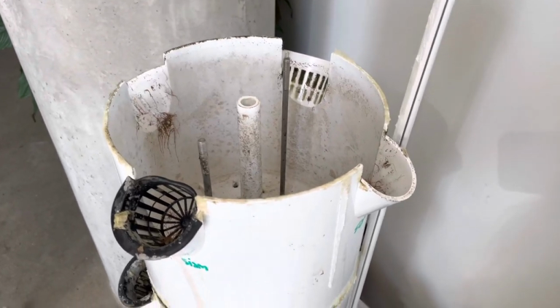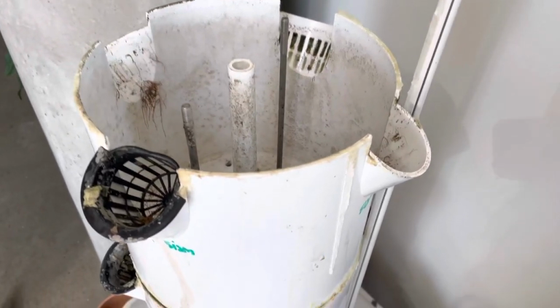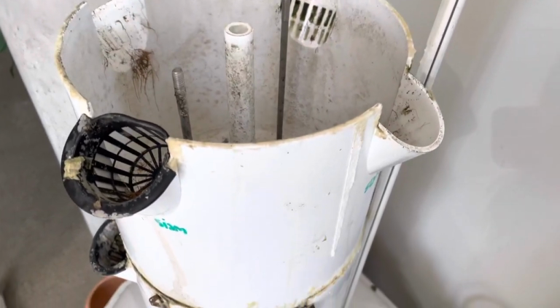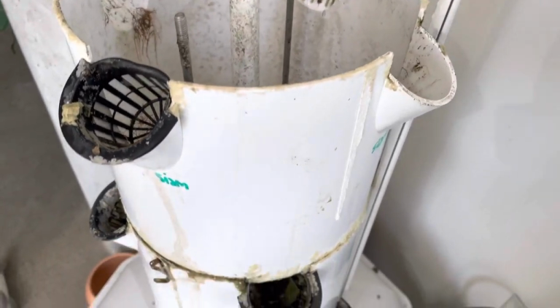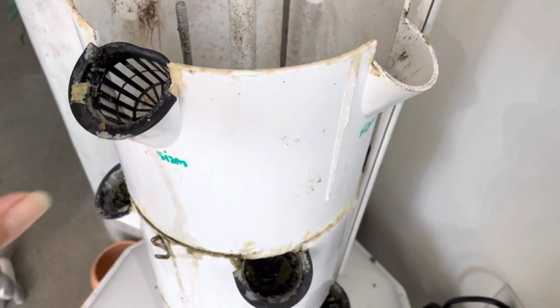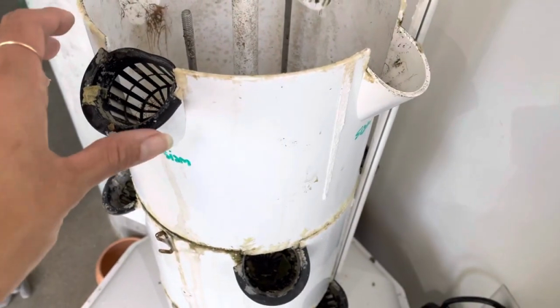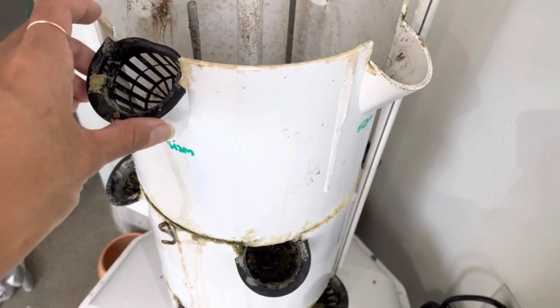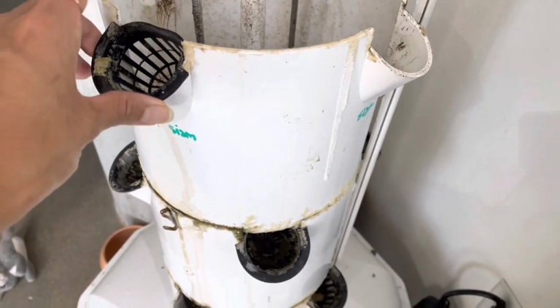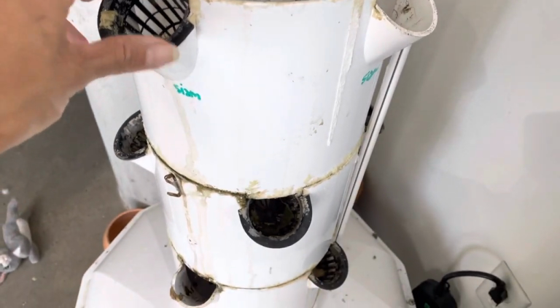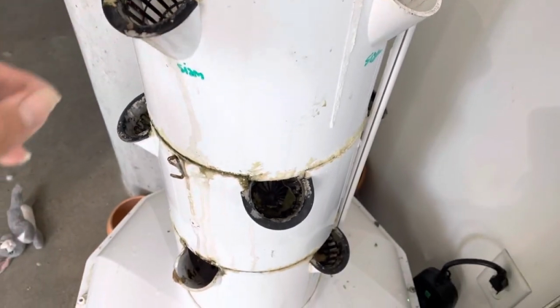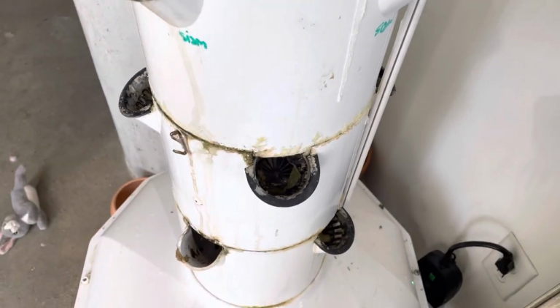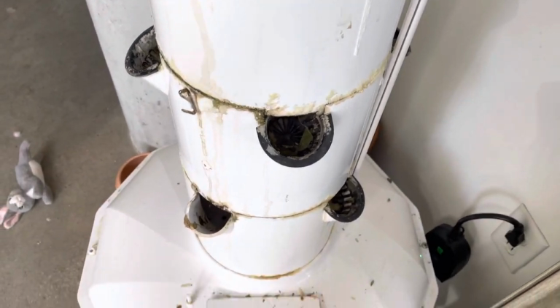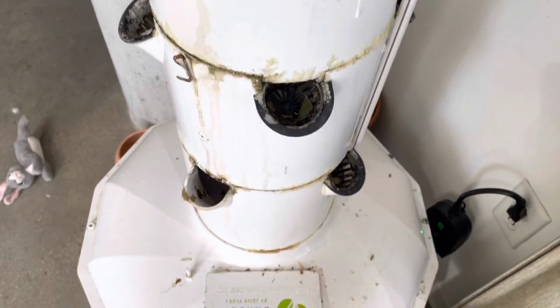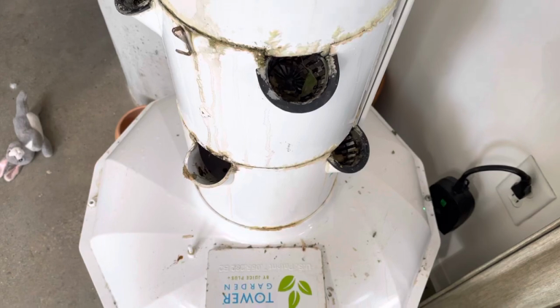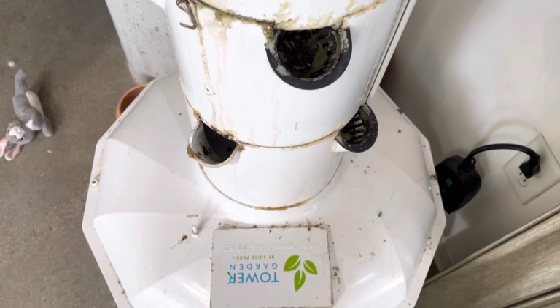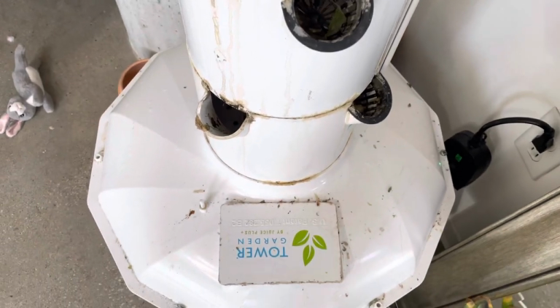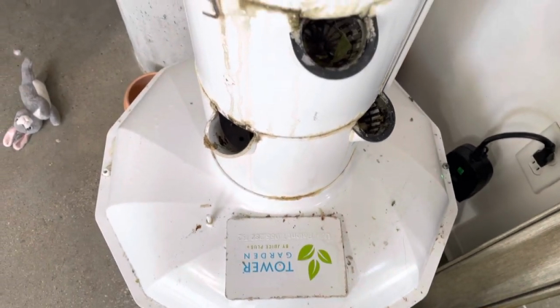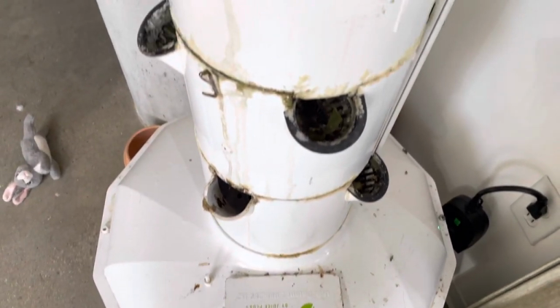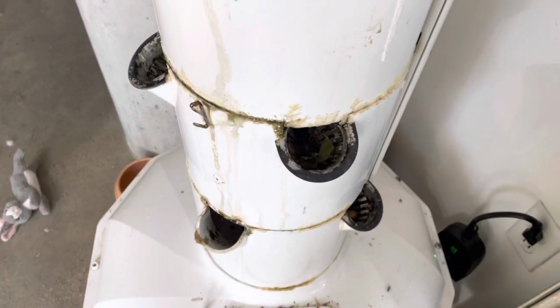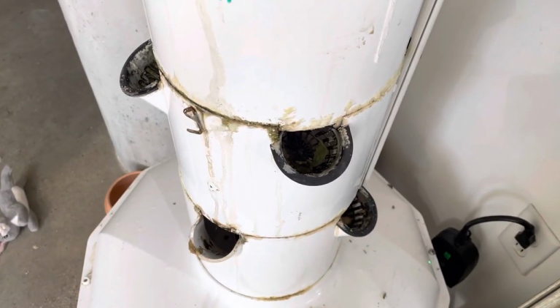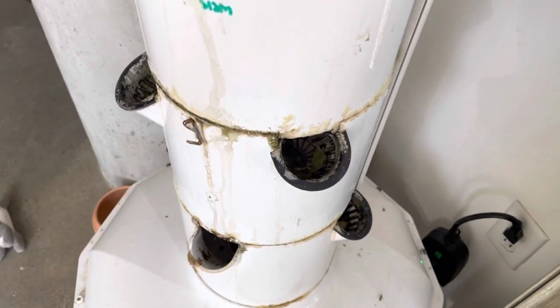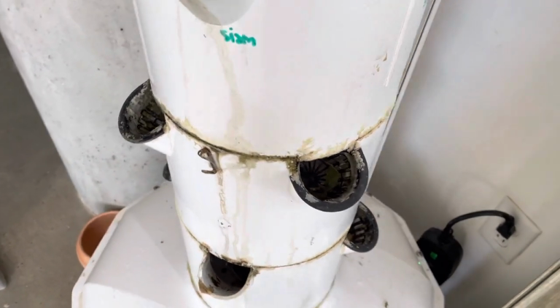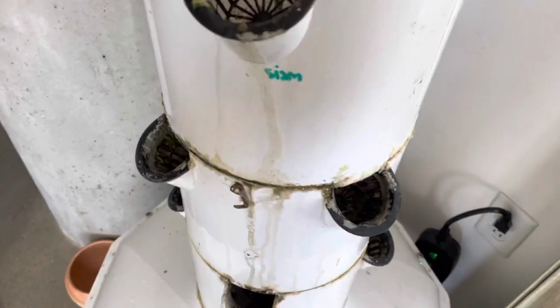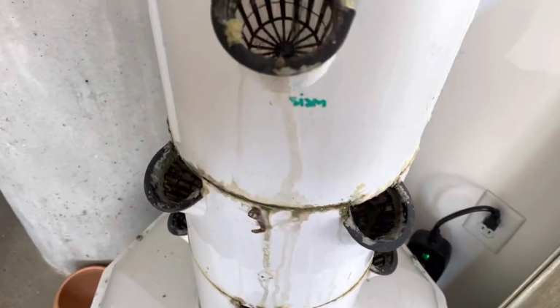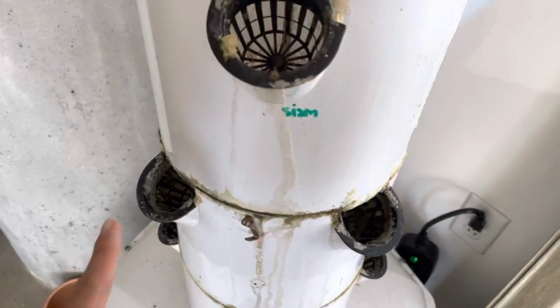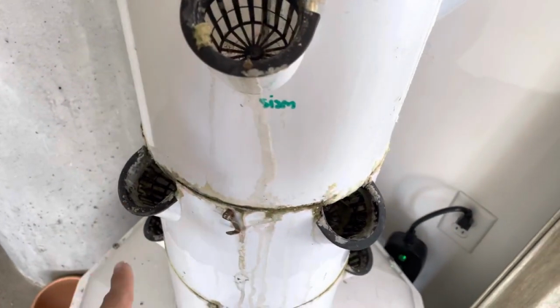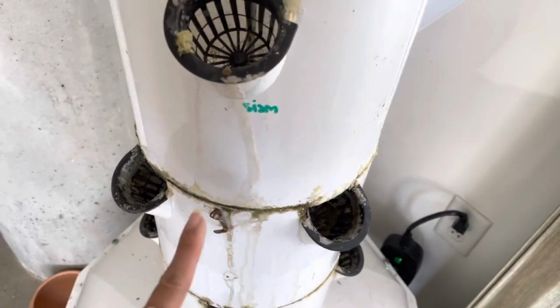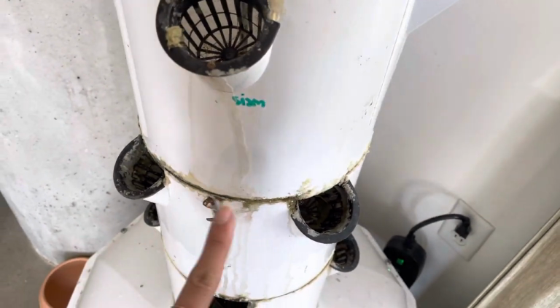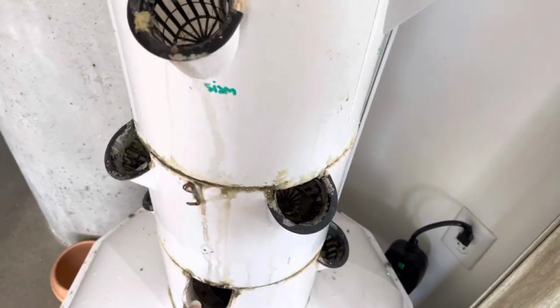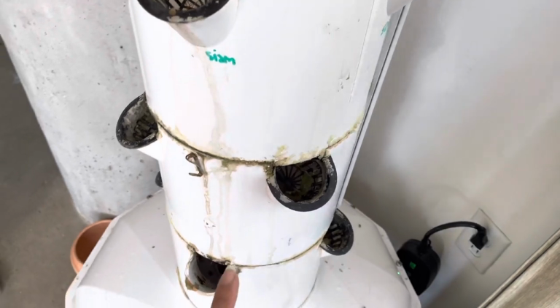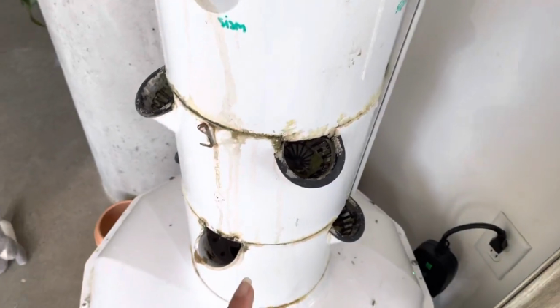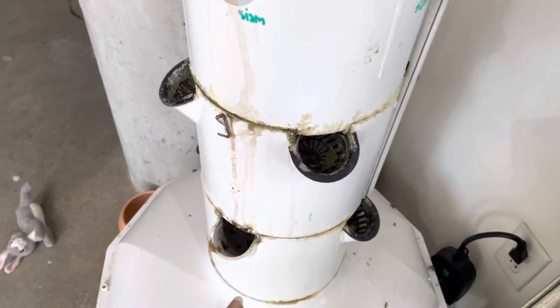Hey everyone, a quick tower update. I know I've touched on this before — just how much mineral buildup gets on the tower.